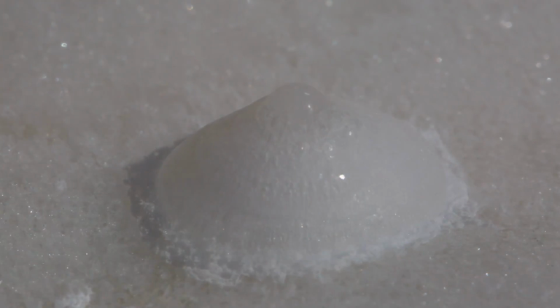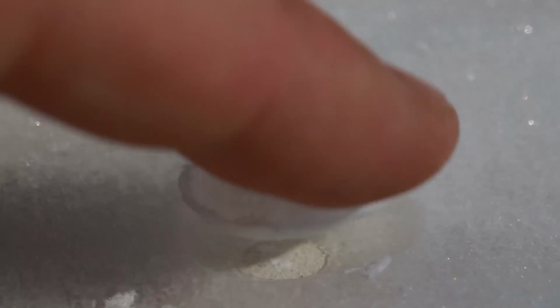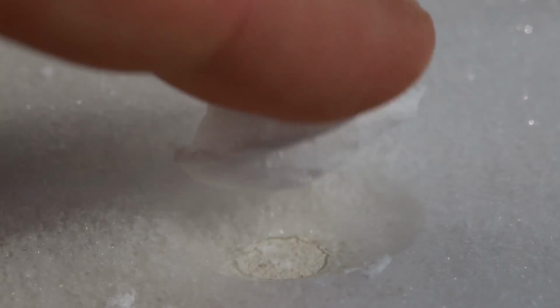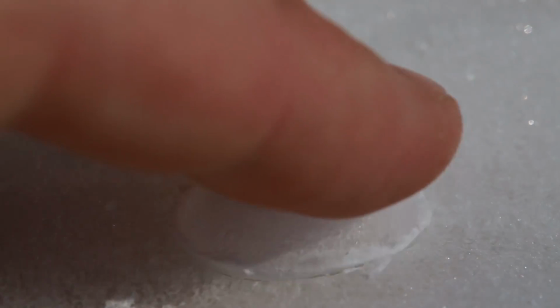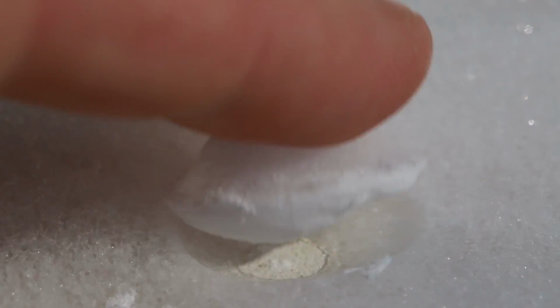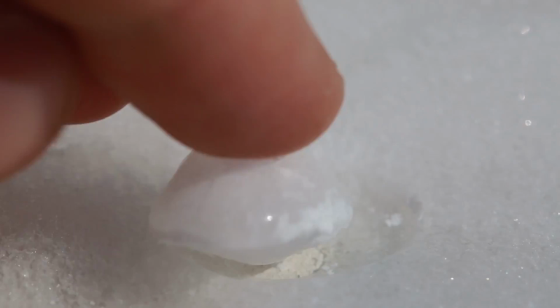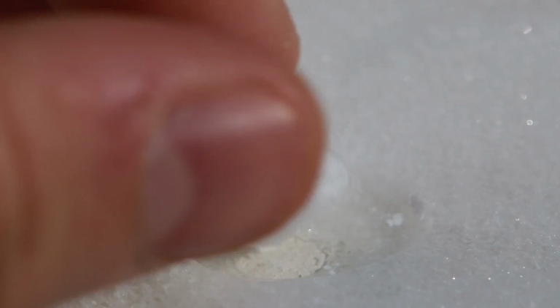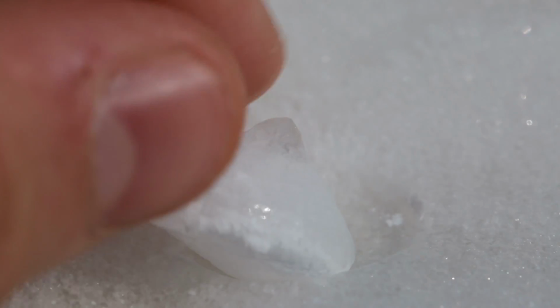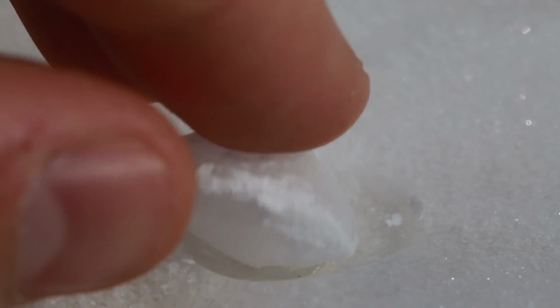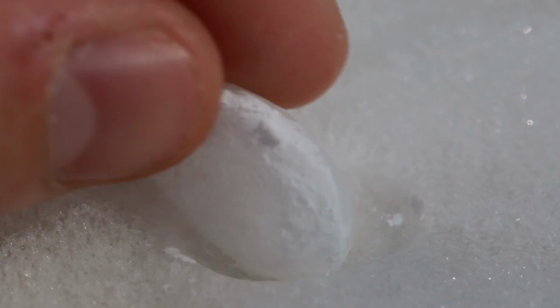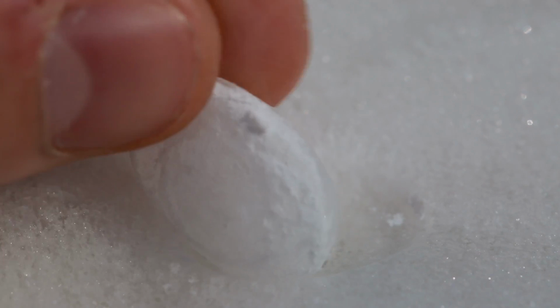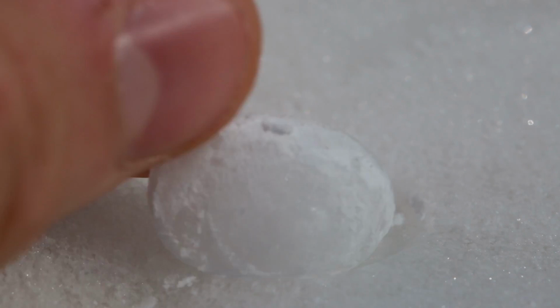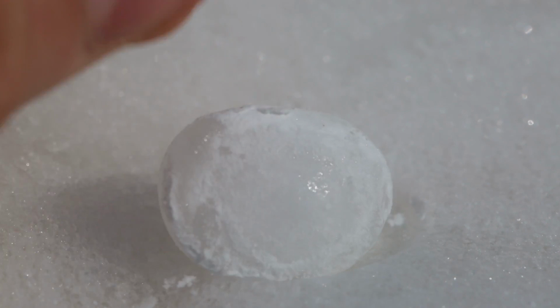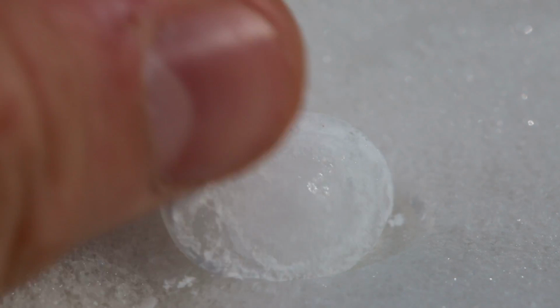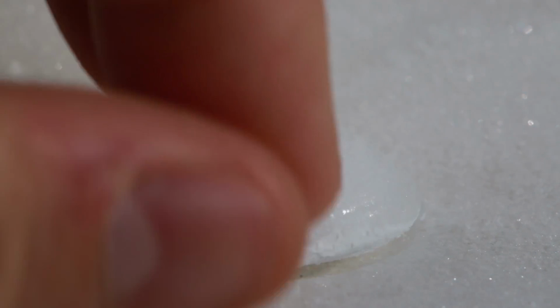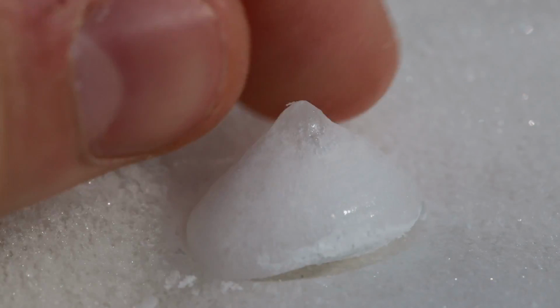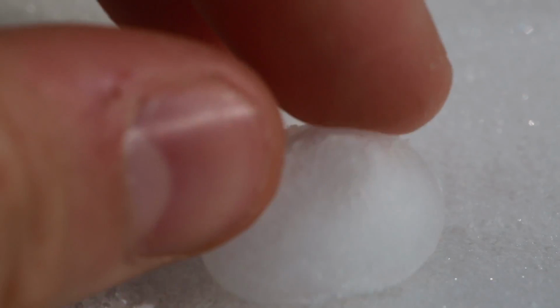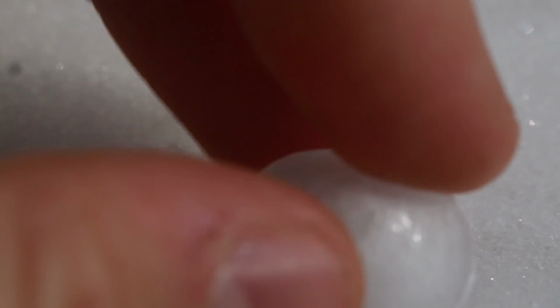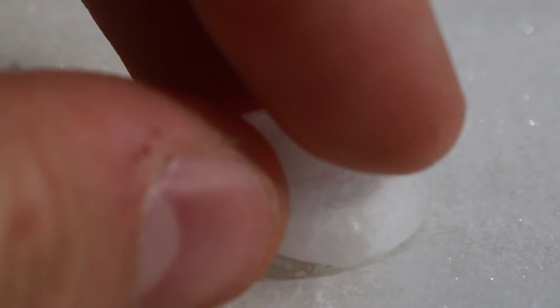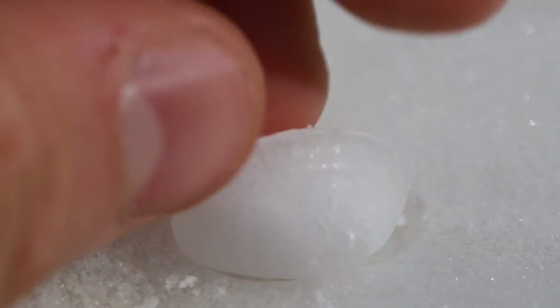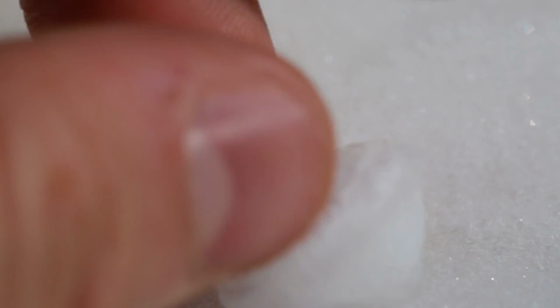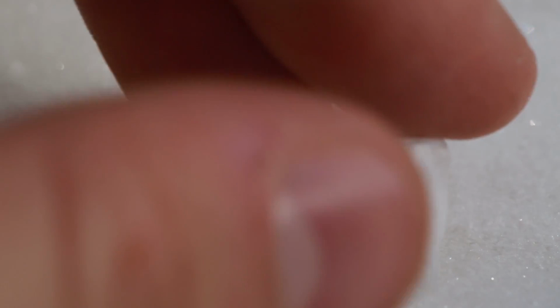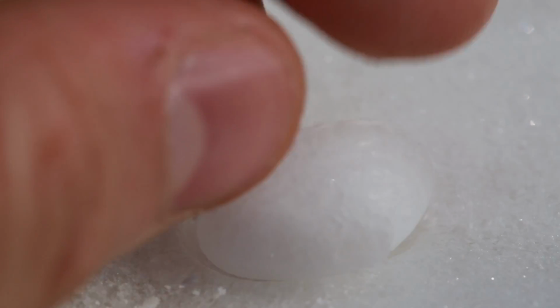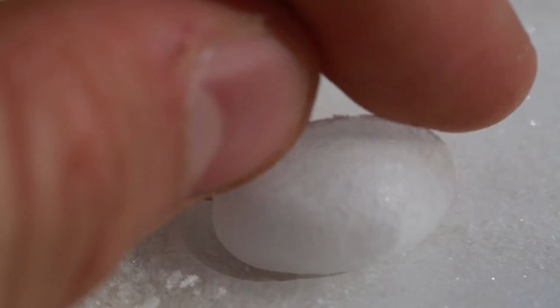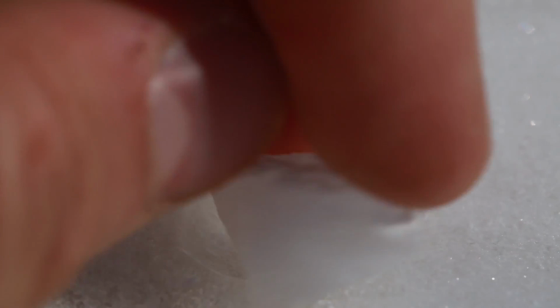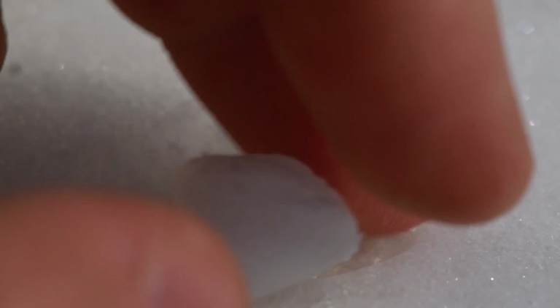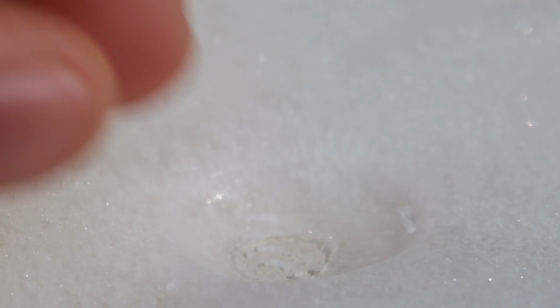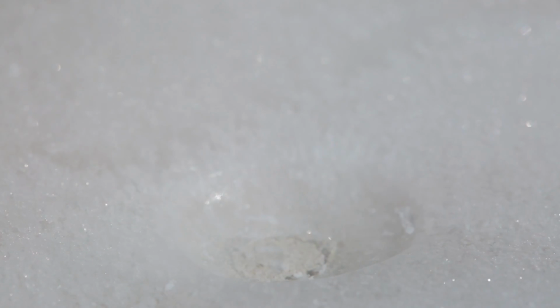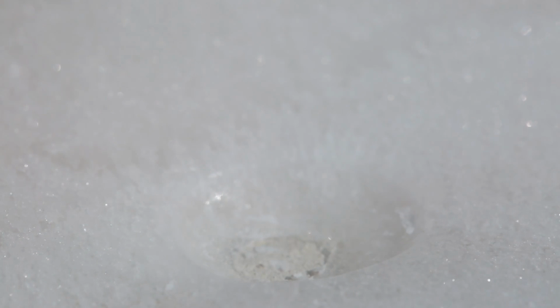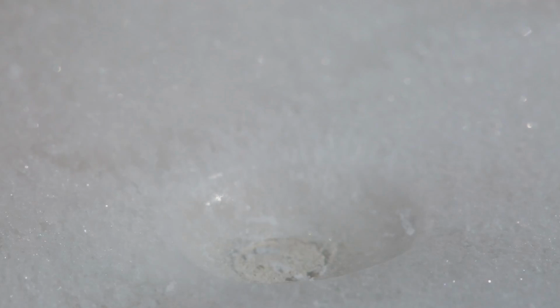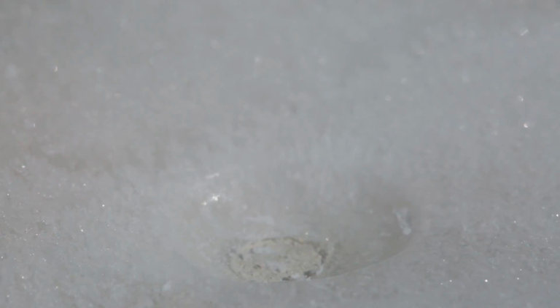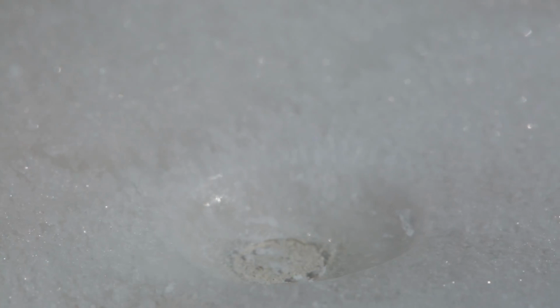Look how it froze — you see how the bottom is flat, but the top is pointing out. So cool. Let's try this one more time.